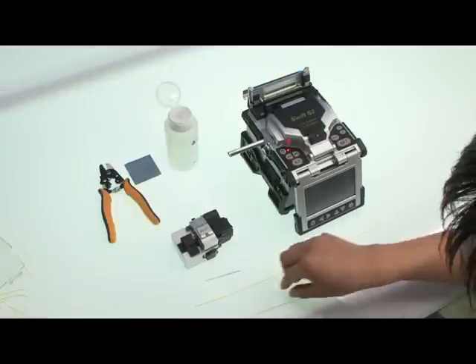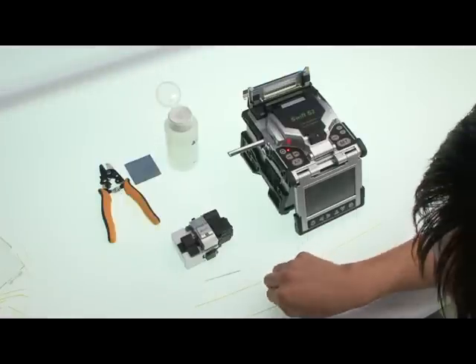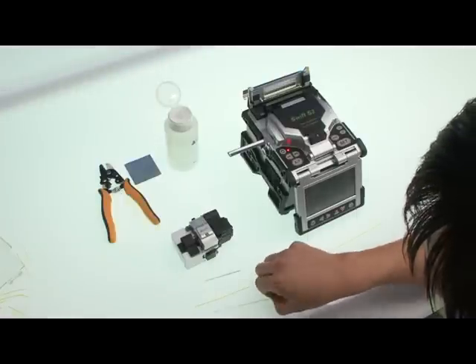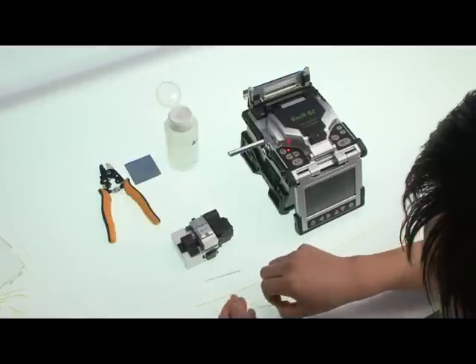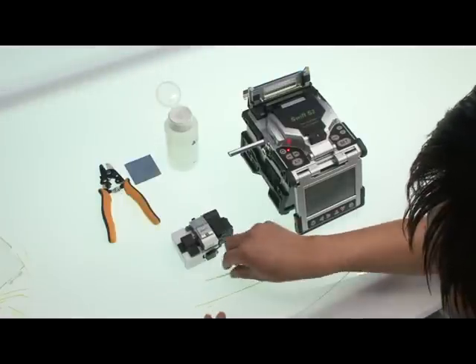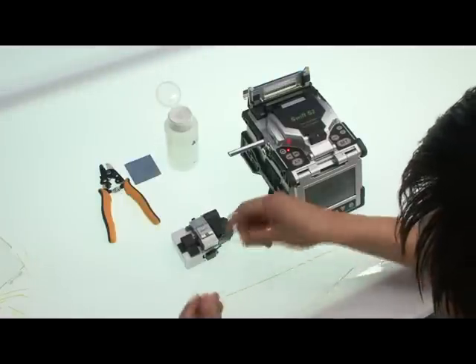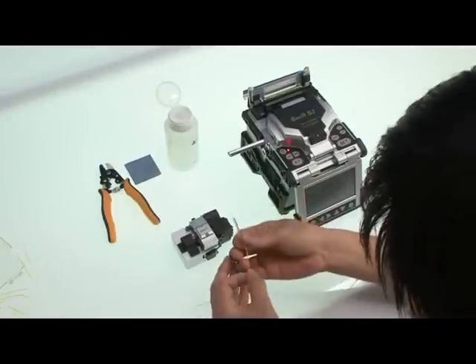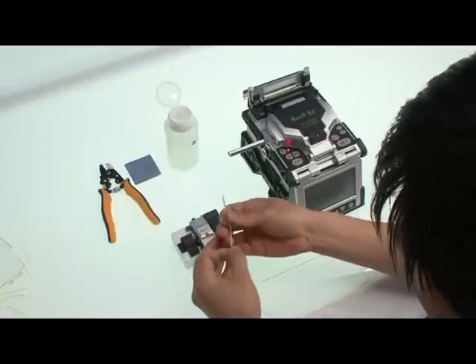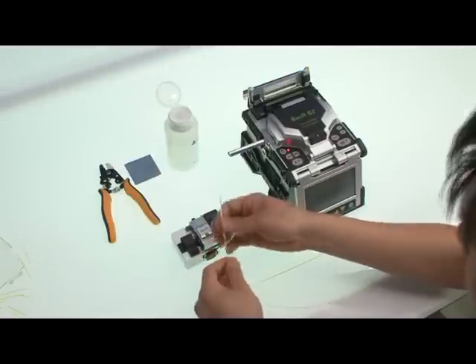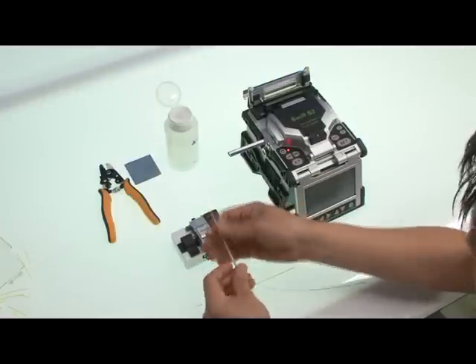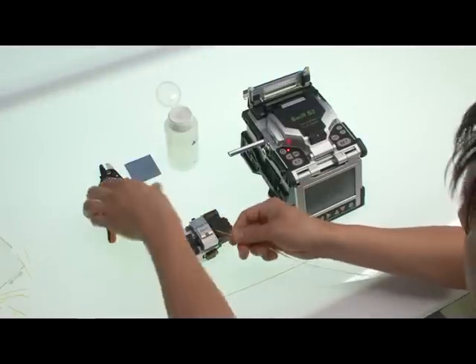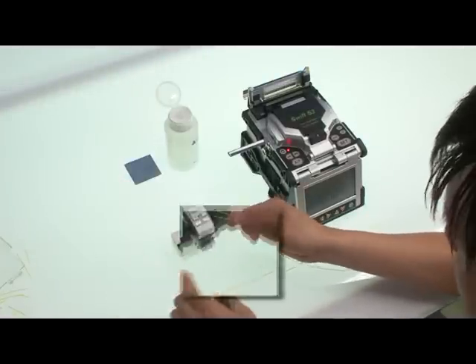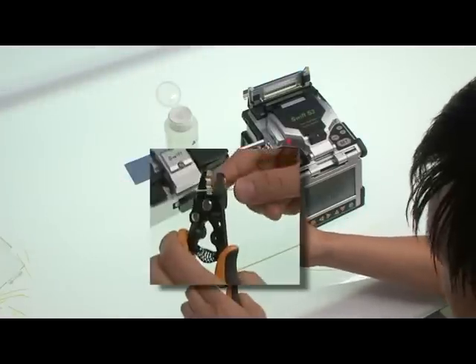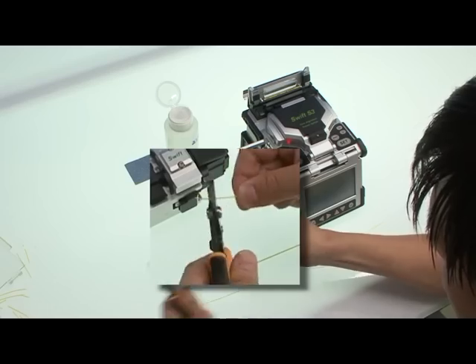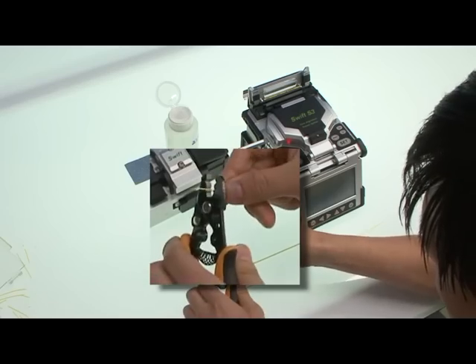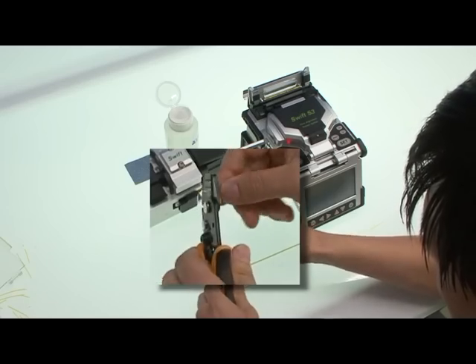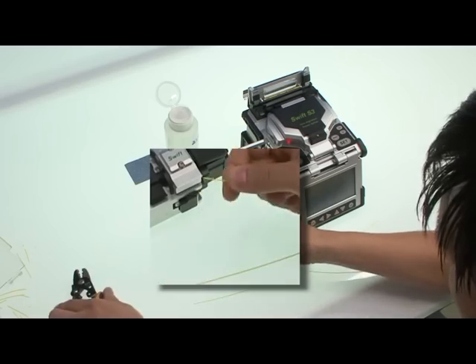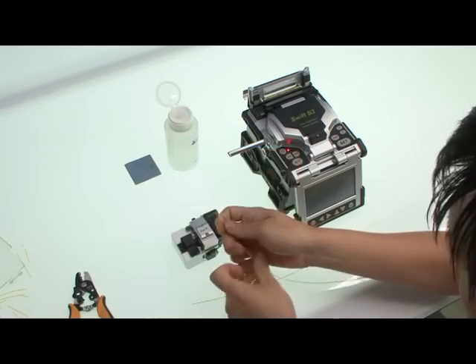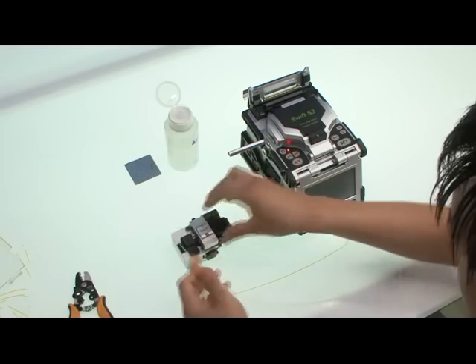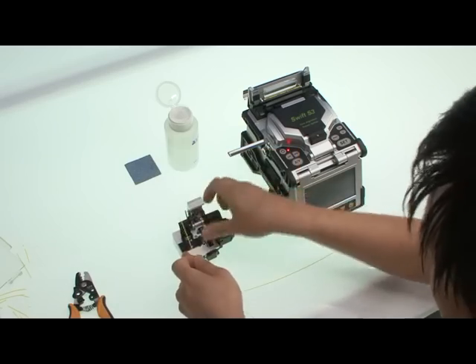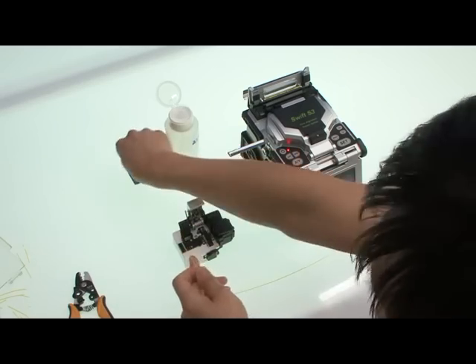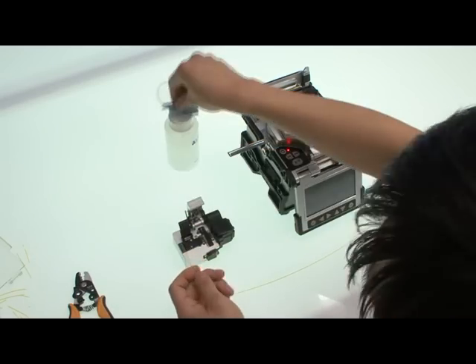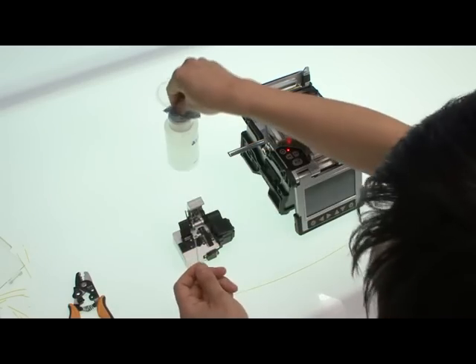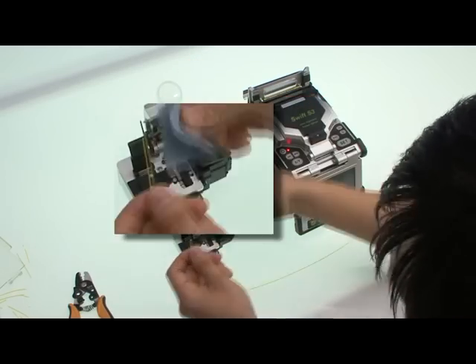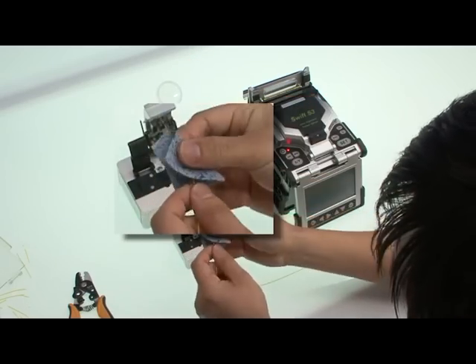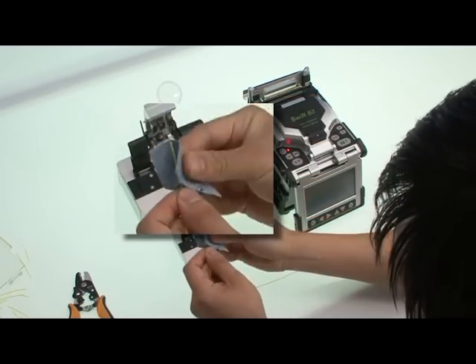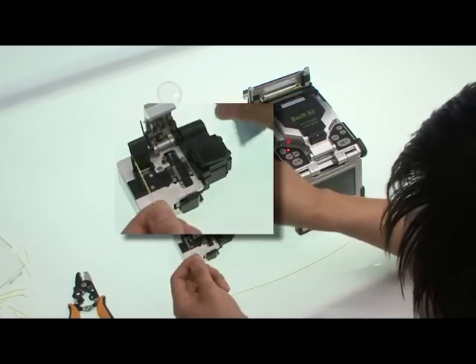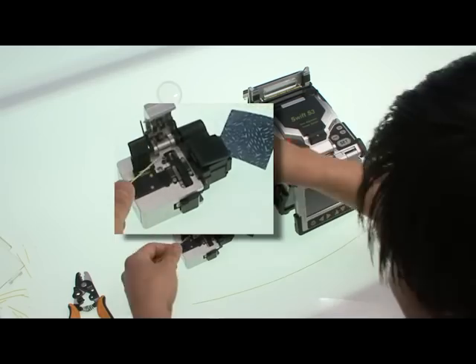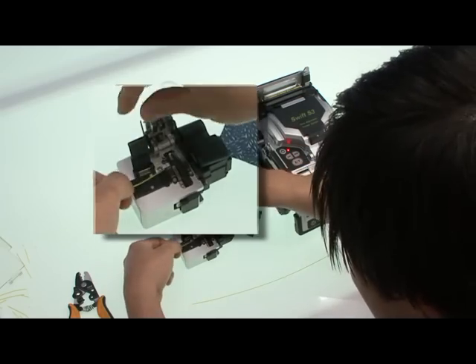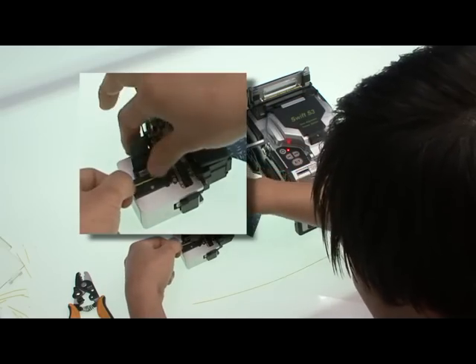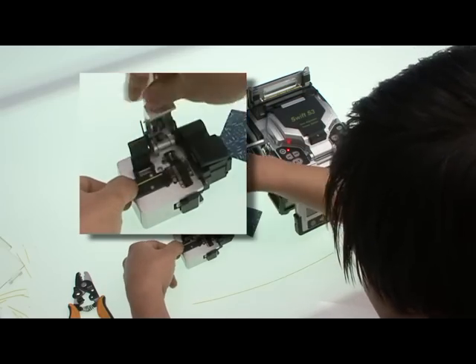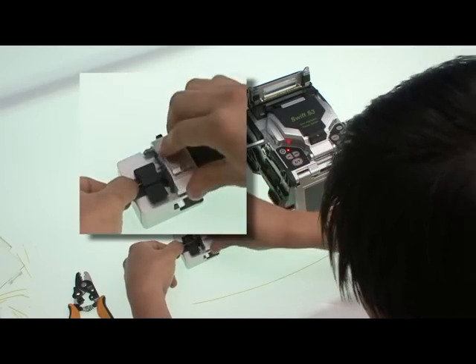Let us demonstrate how to work the Swift S3. The Swift S3 requires a separate cleaver because it is not an all-in-one device.